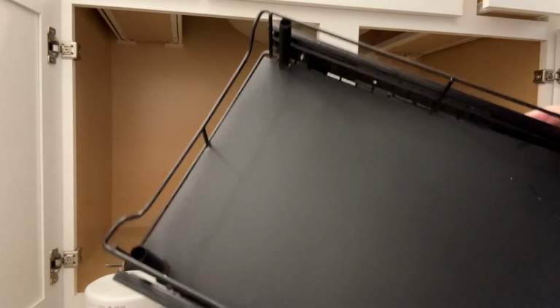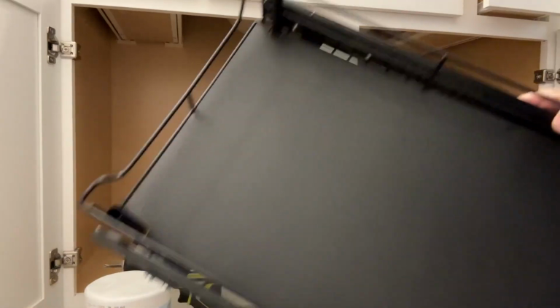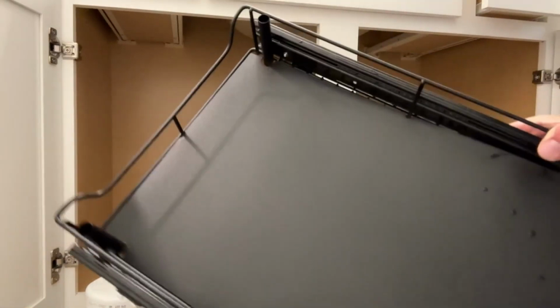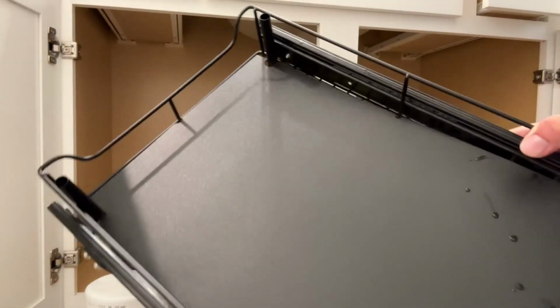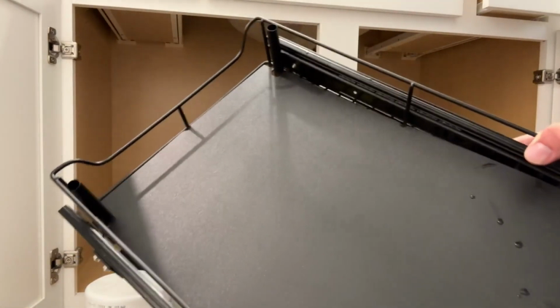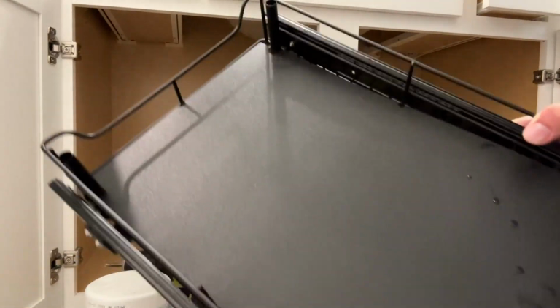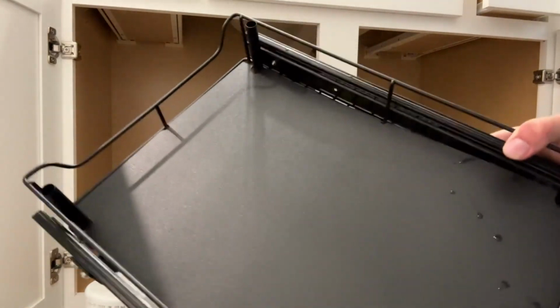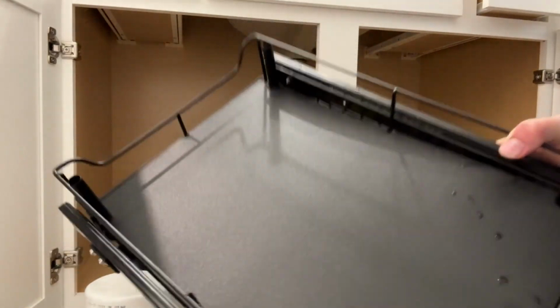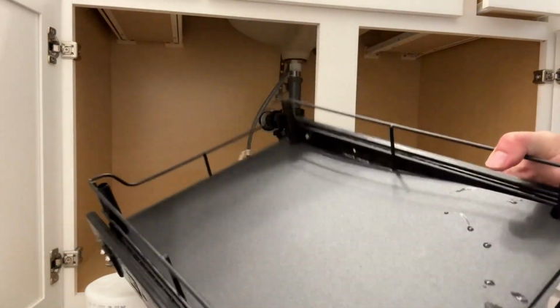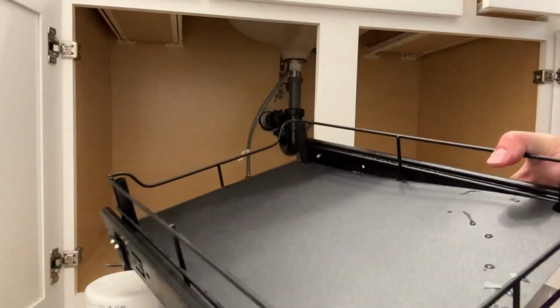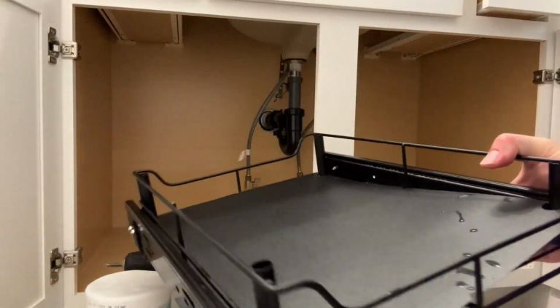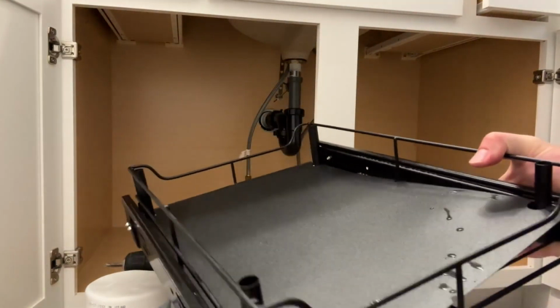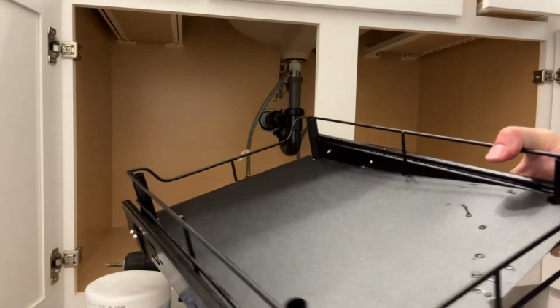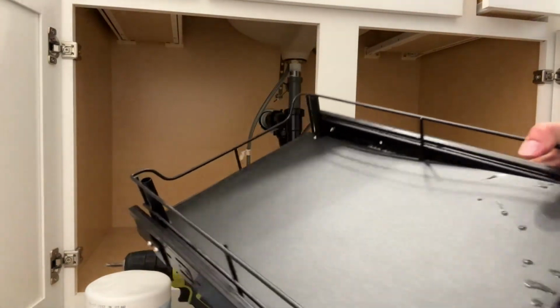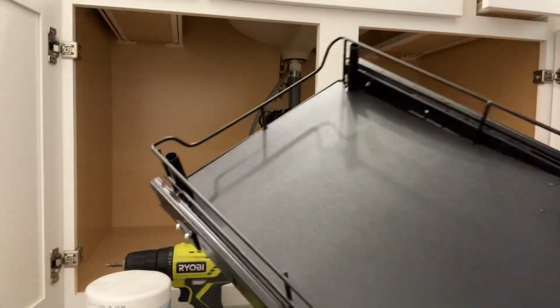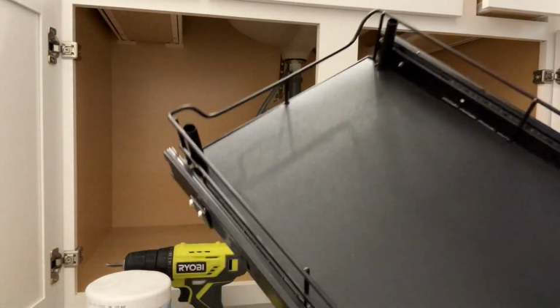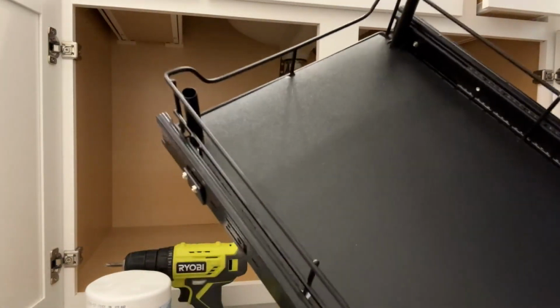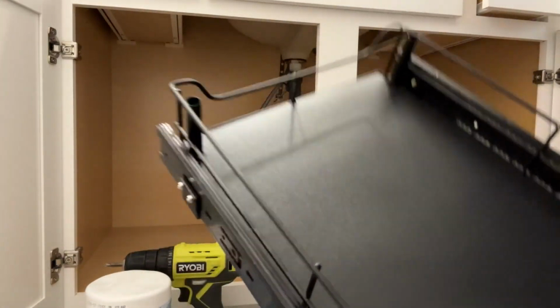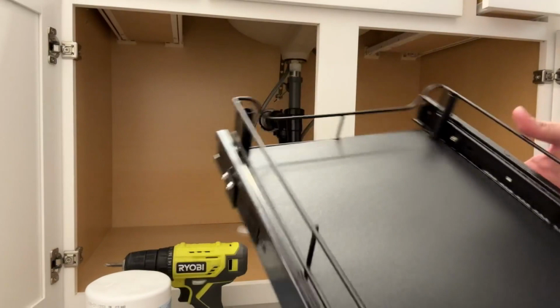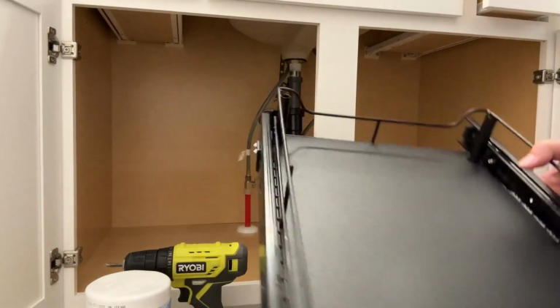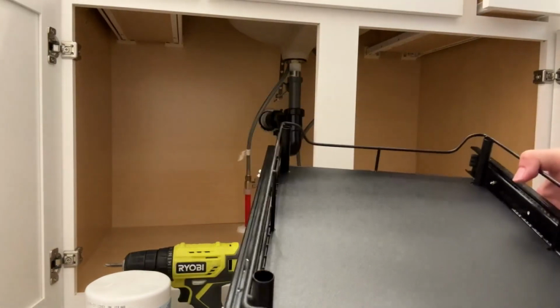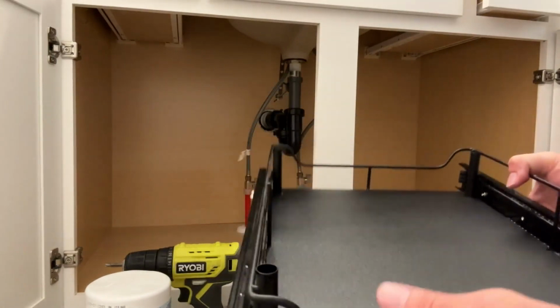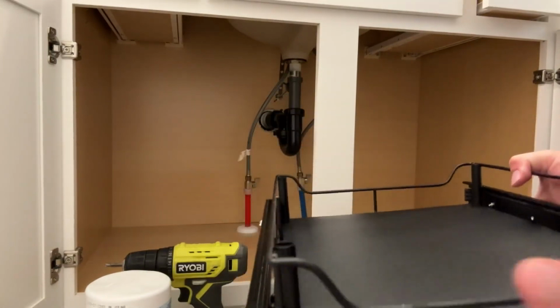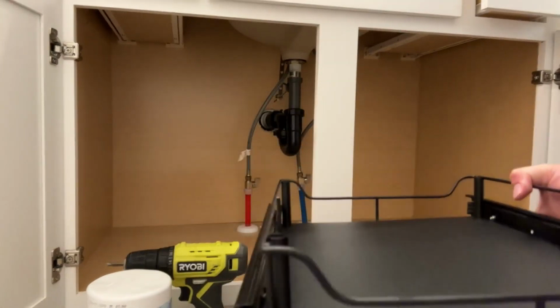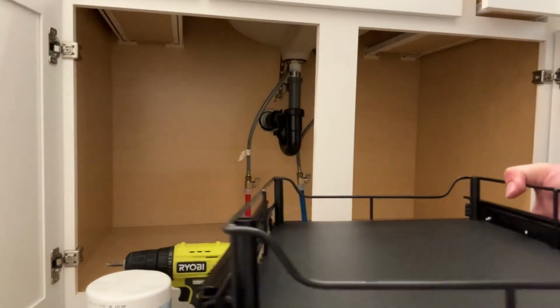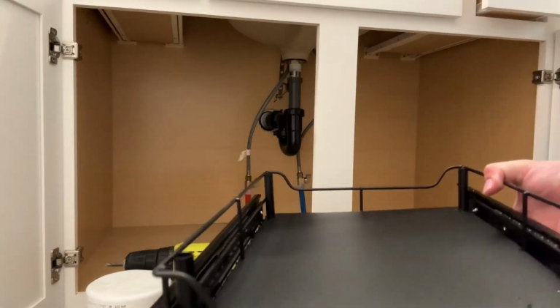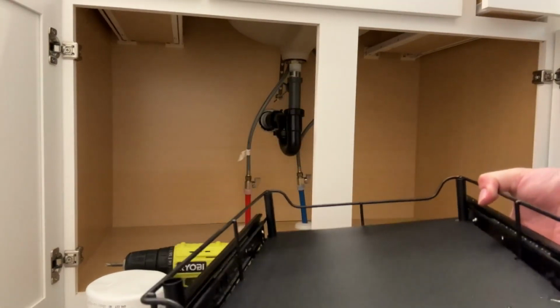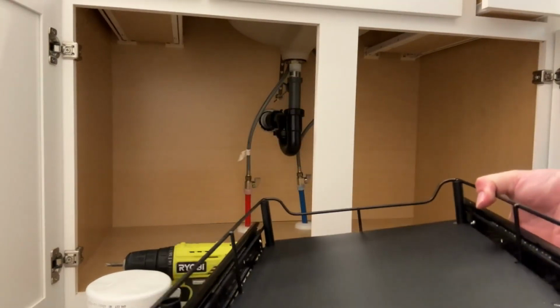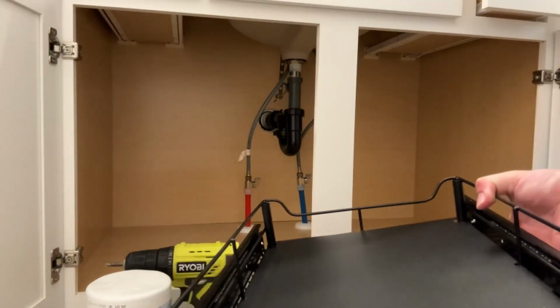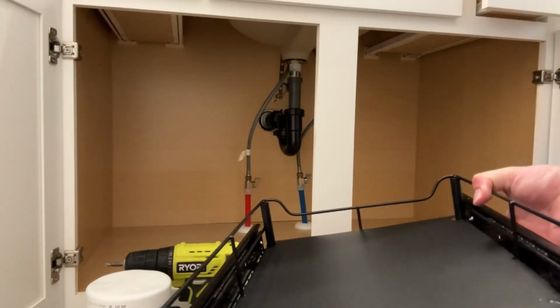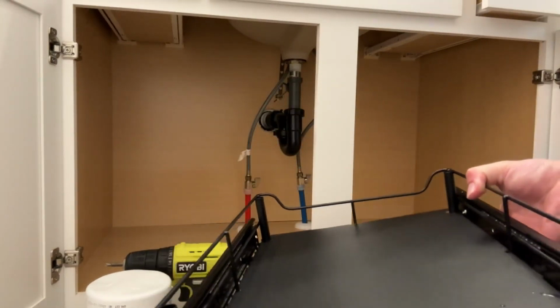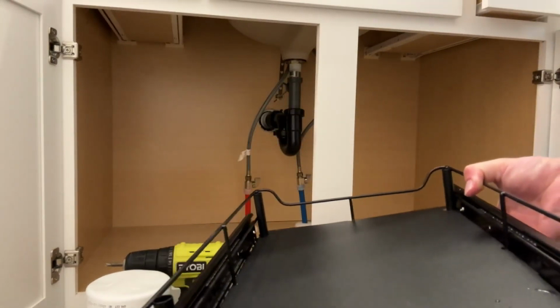So today we are checking out this under cabinet organizer. This is great for underneath sinks — bathroom sinks, kitchen sinks, wherever you need a little bit more organization.